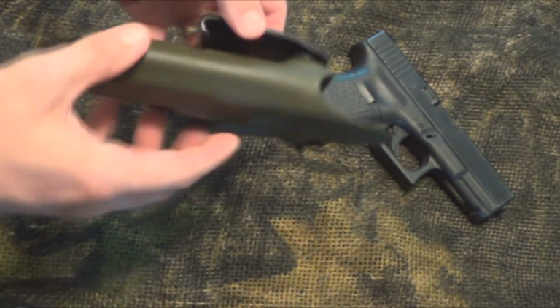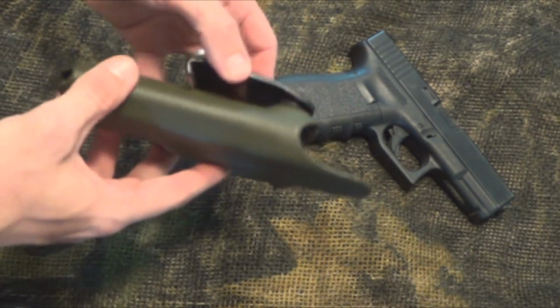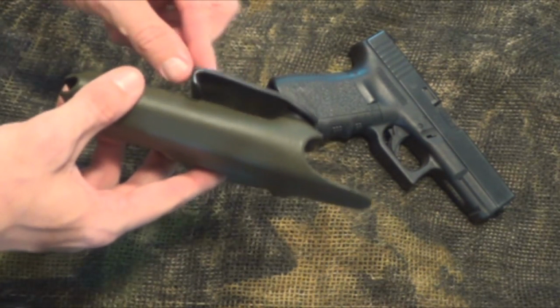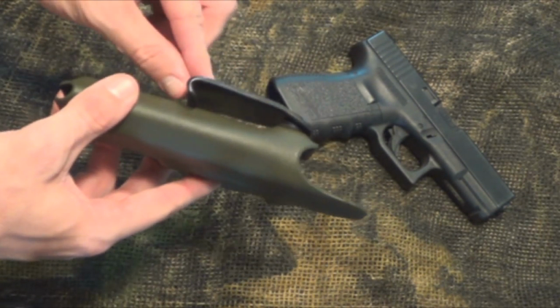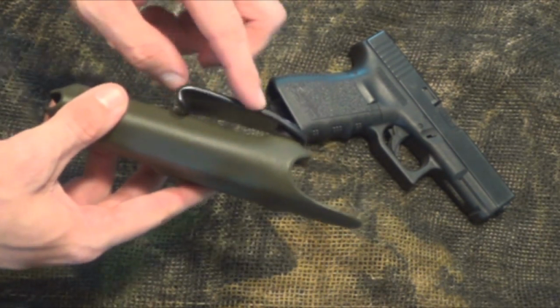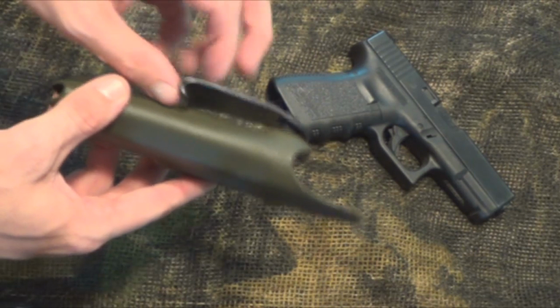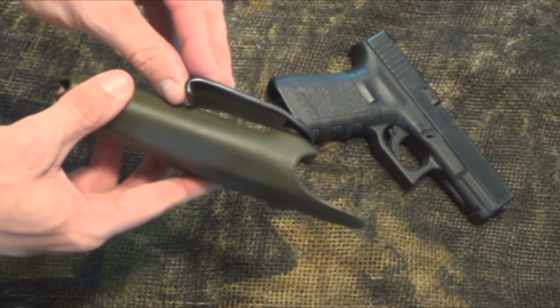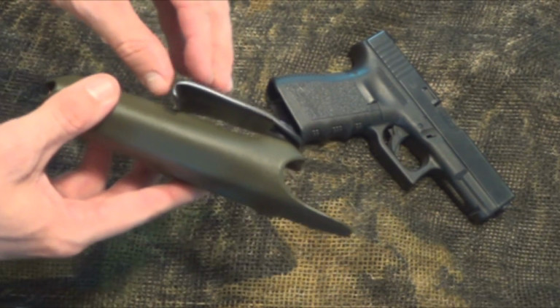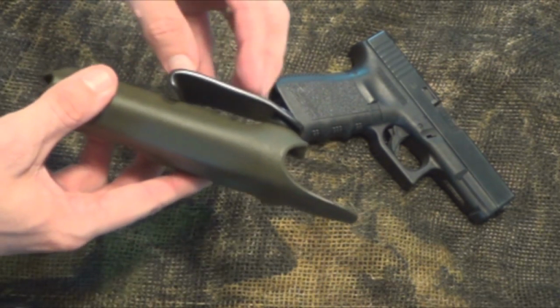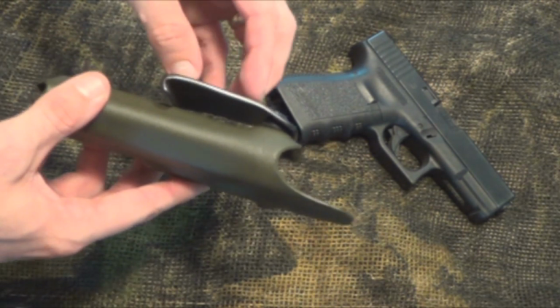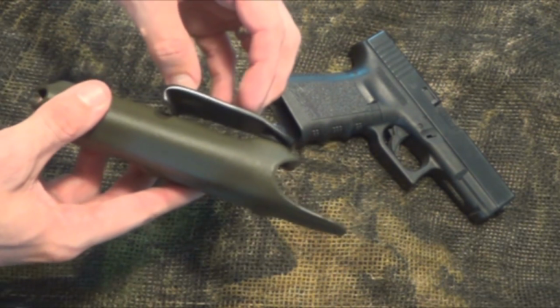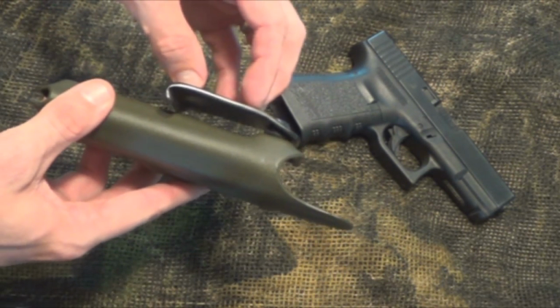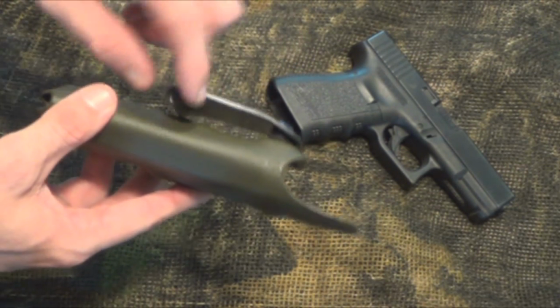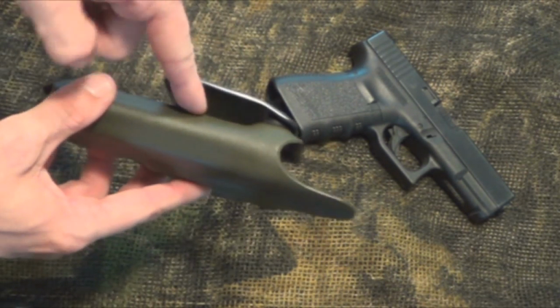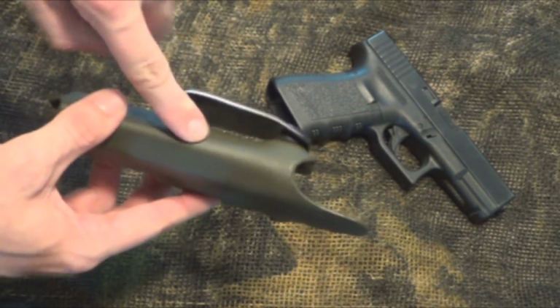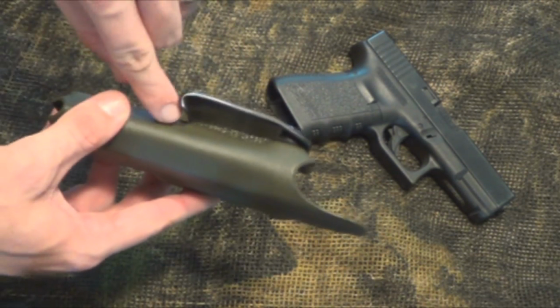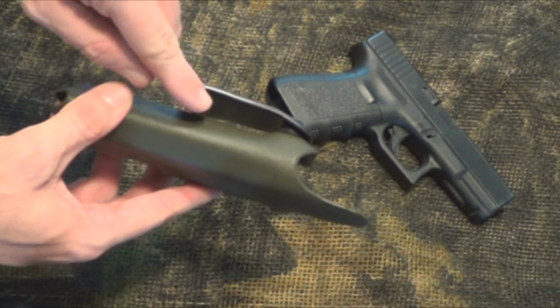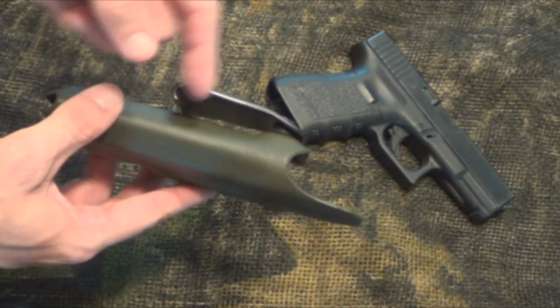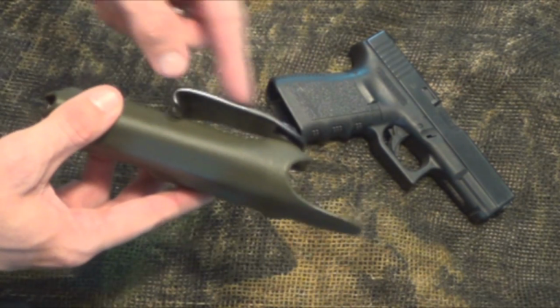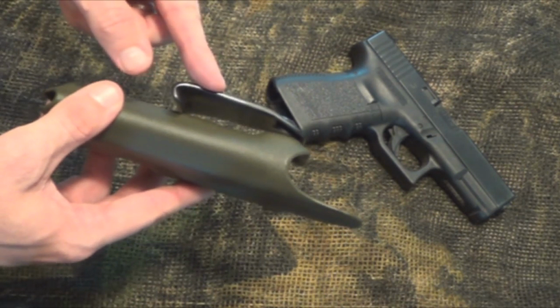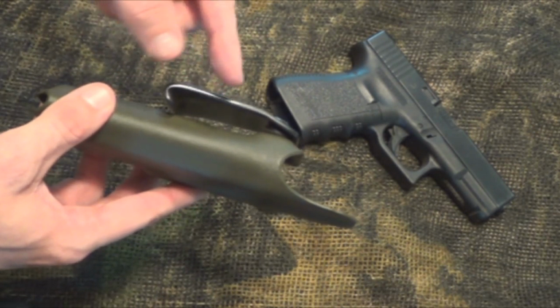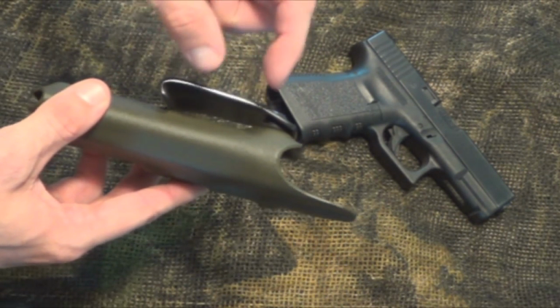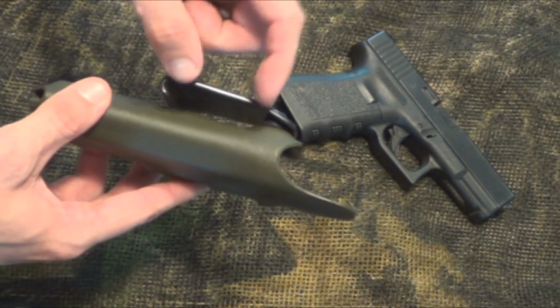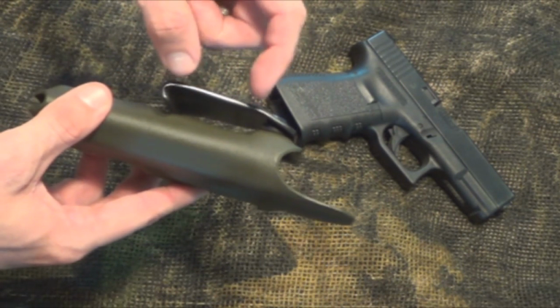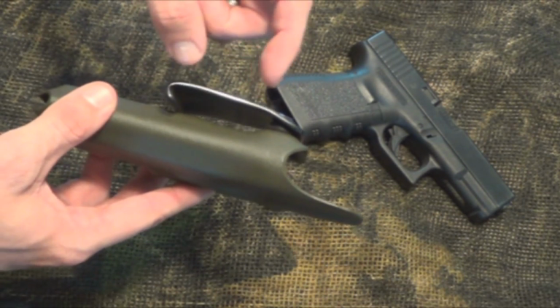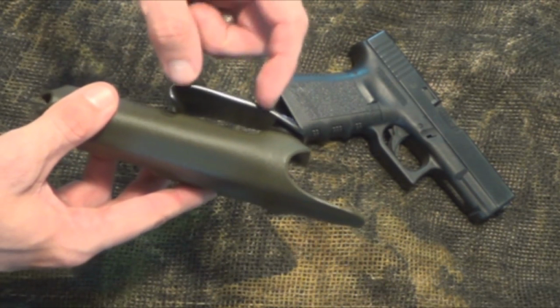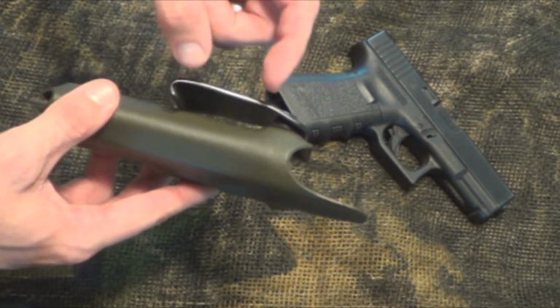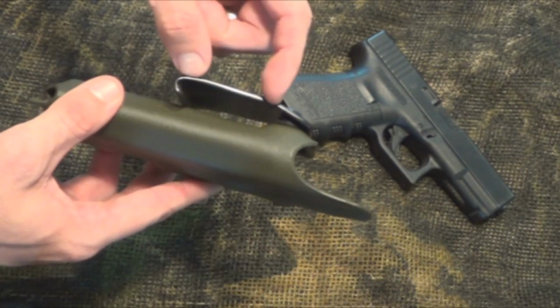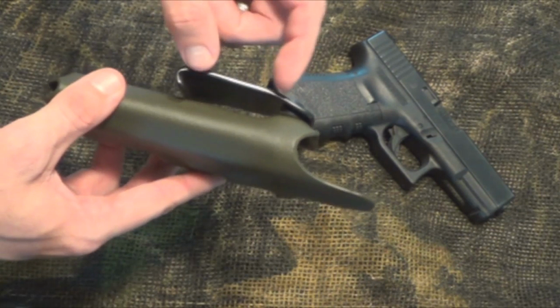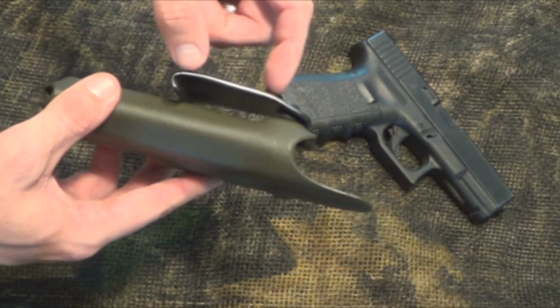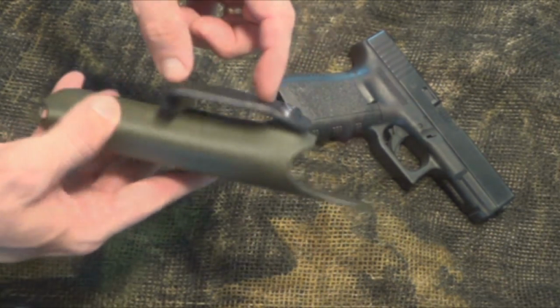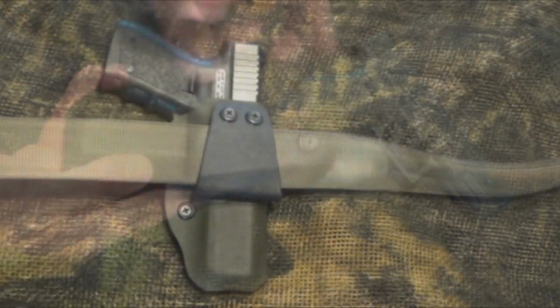This is your belt clip here. With this style, you really need to have a good belt system because if you don't, your belt's just going to come right over this when you go to draw your weapon. So having a good, thick, stiff belt is going to help carry this system.